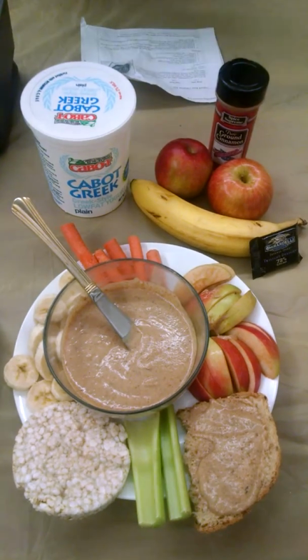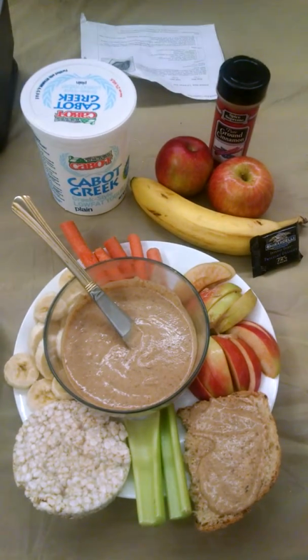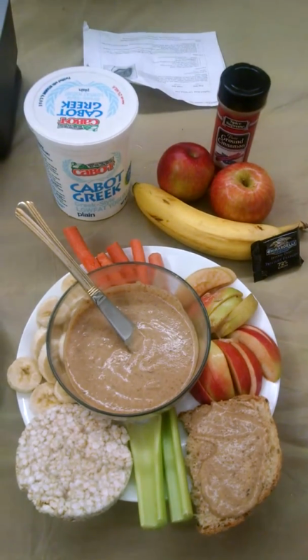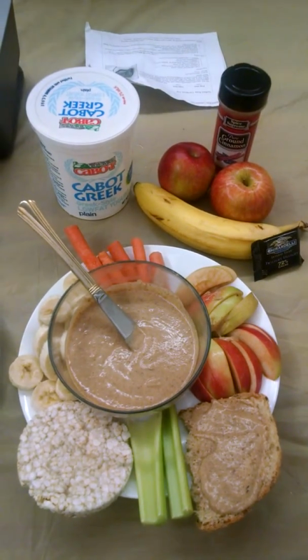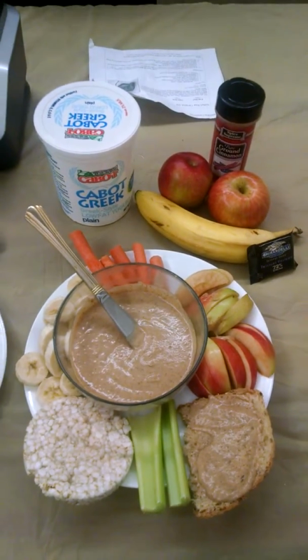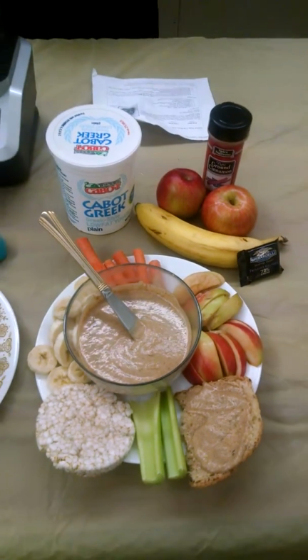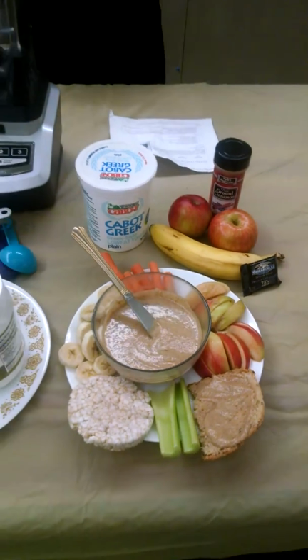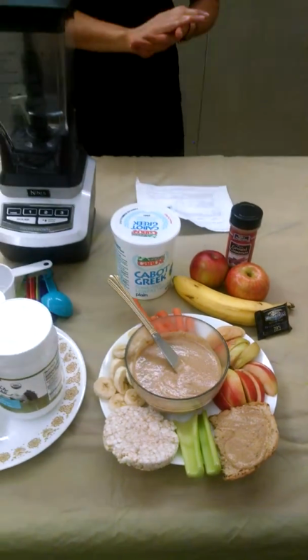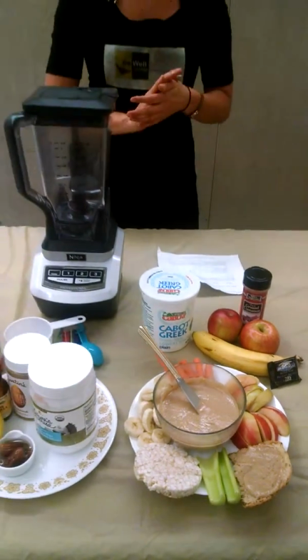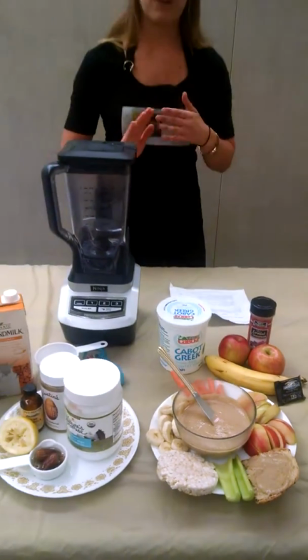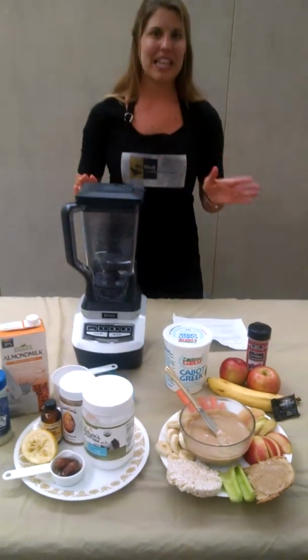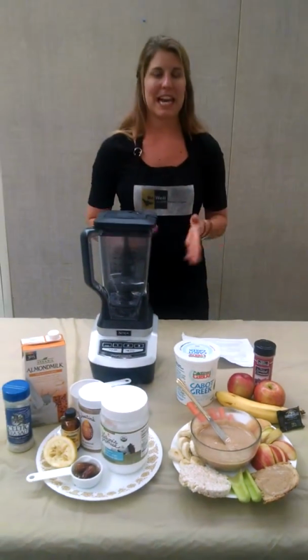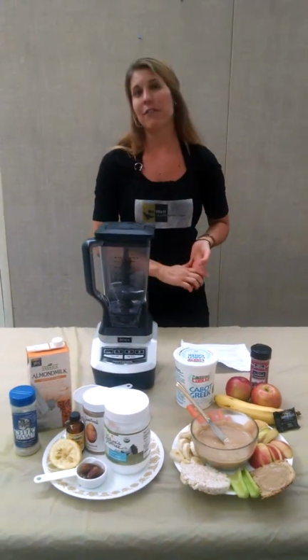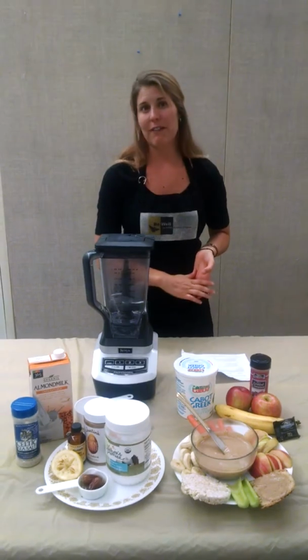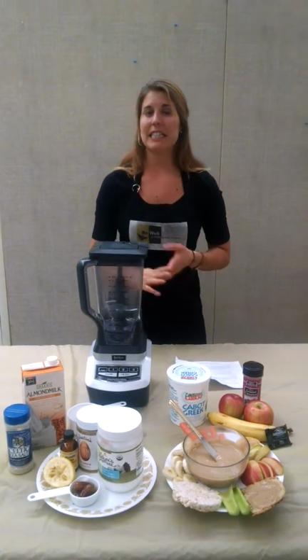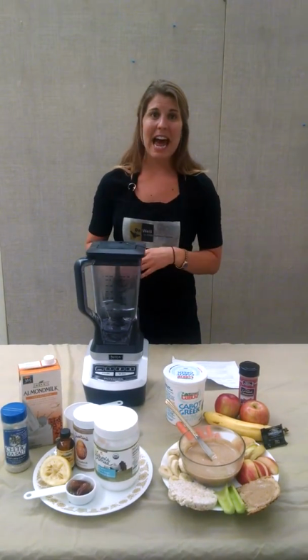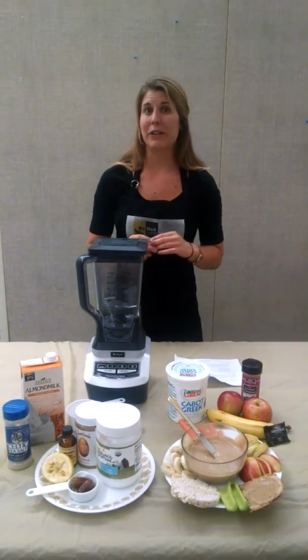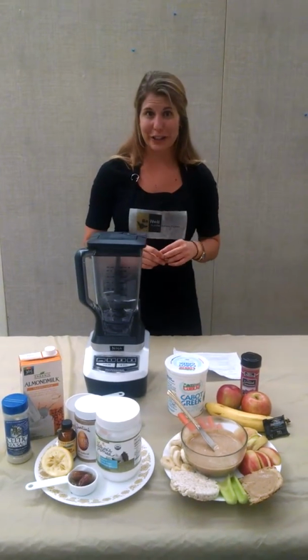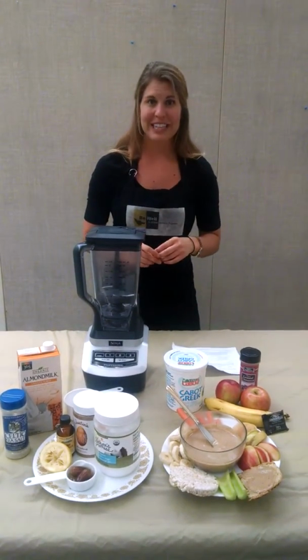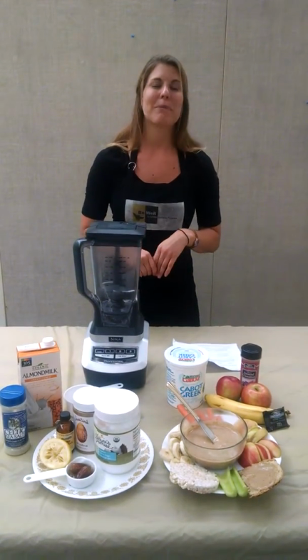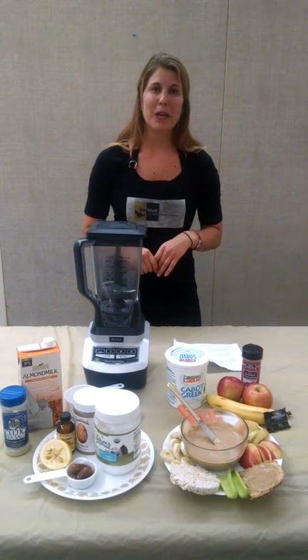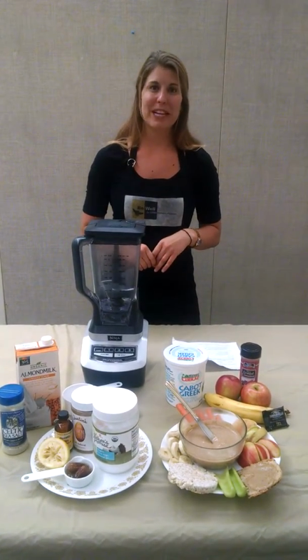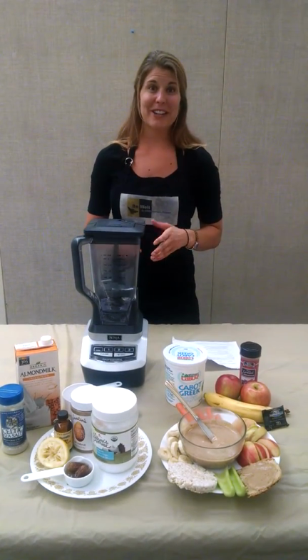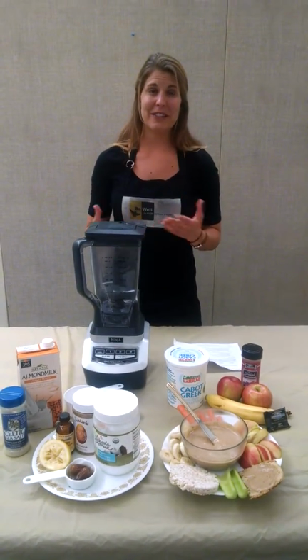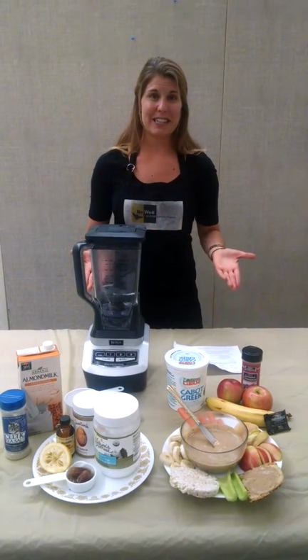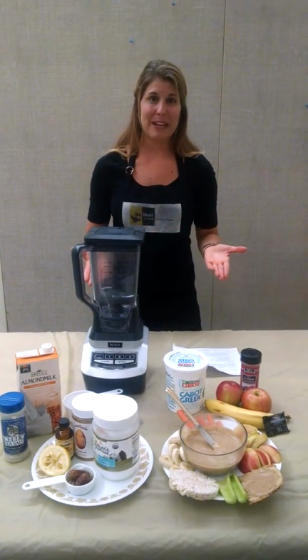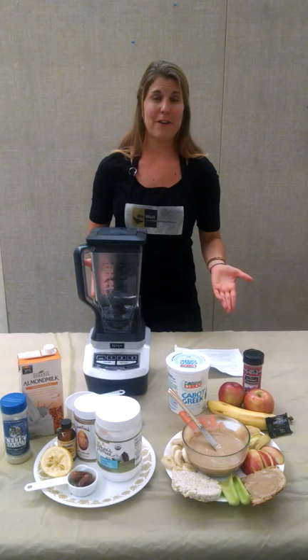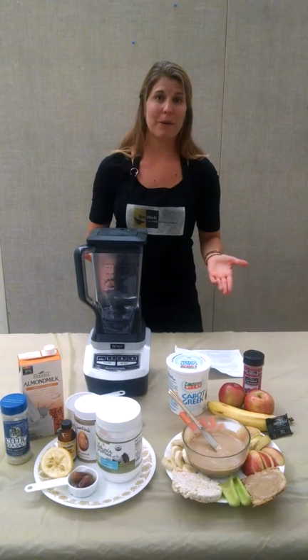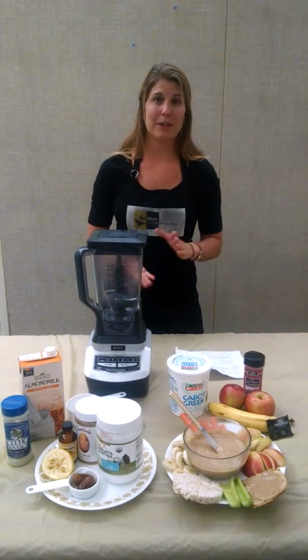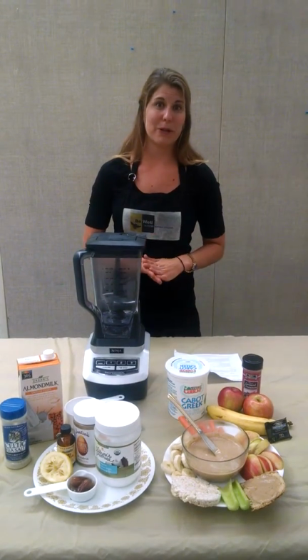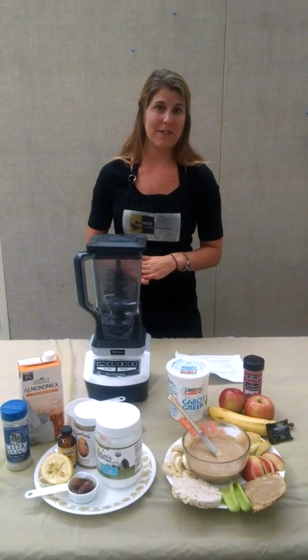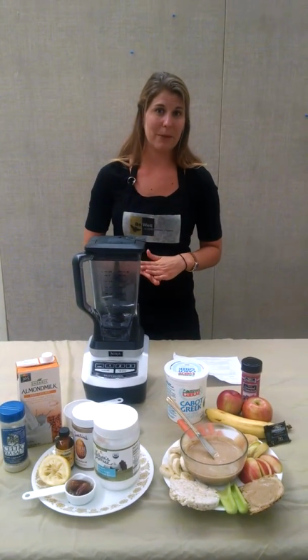There are so many options and it's definitely worth trying any time of day — great for breakfast, a snack, or a little dessert. I really hope you take advantage of this great recipe for fall with all the great produce we have available.